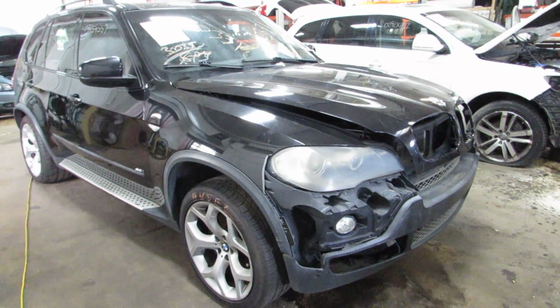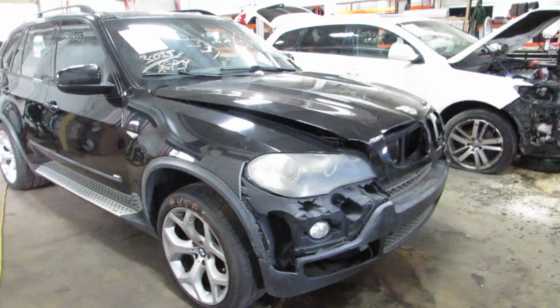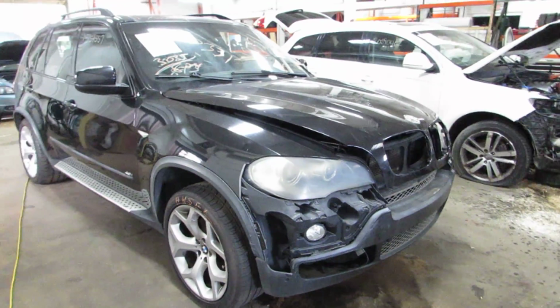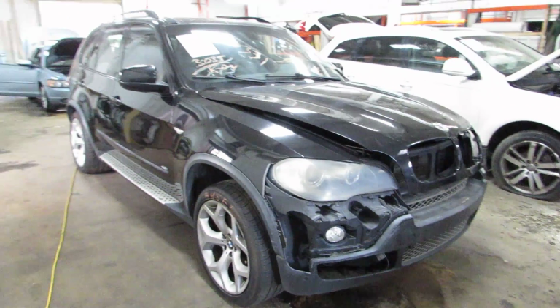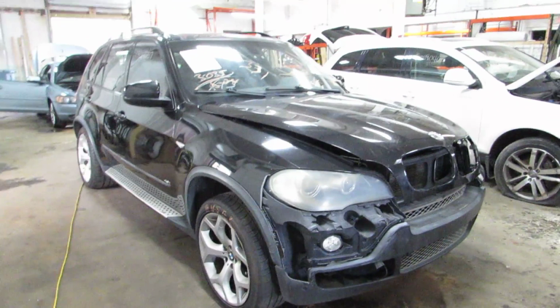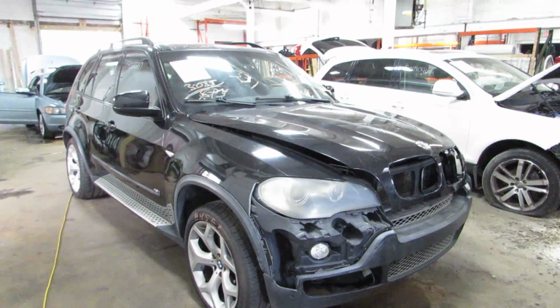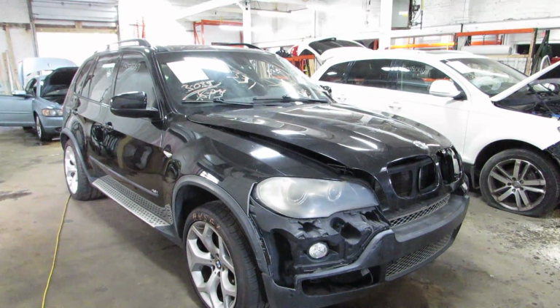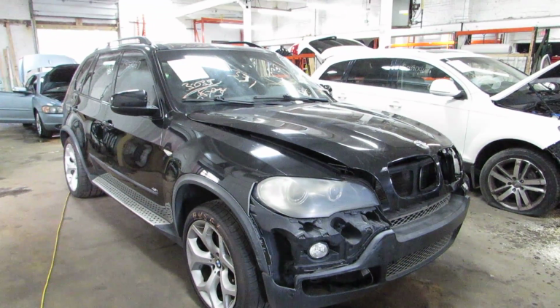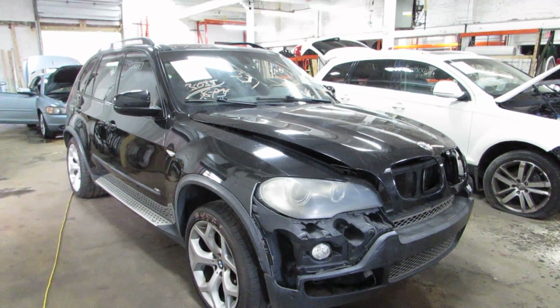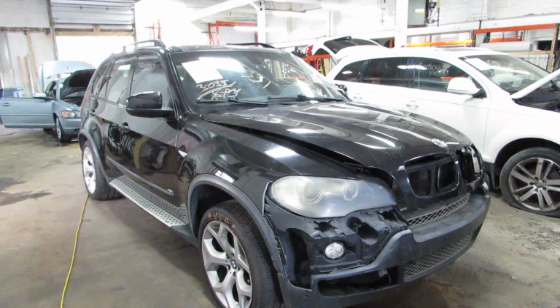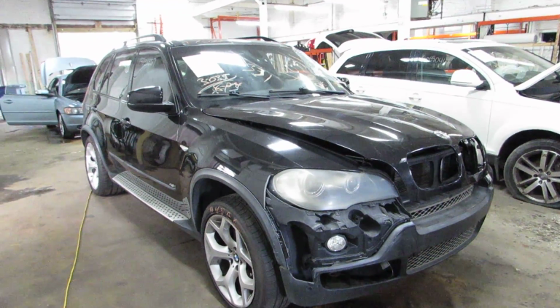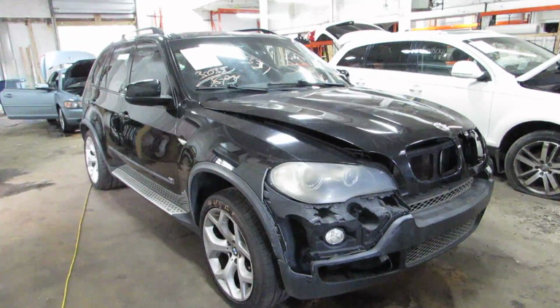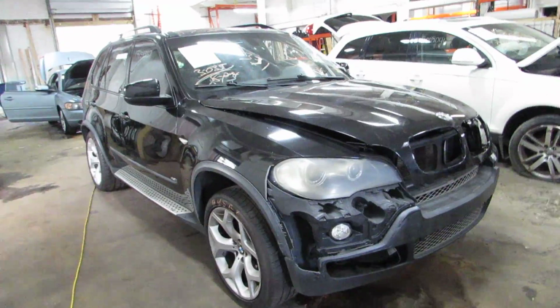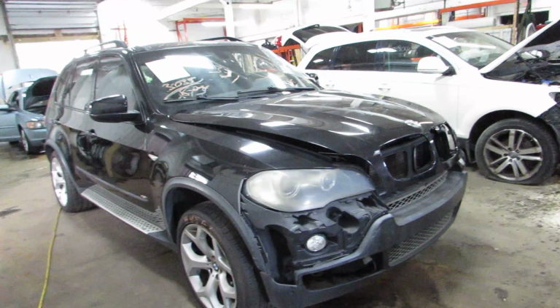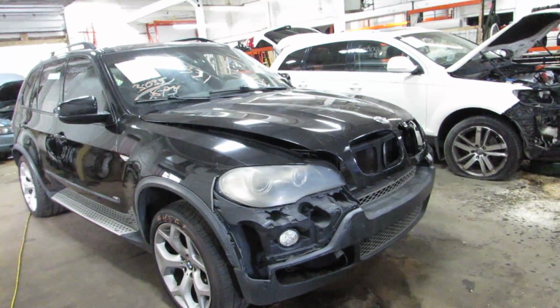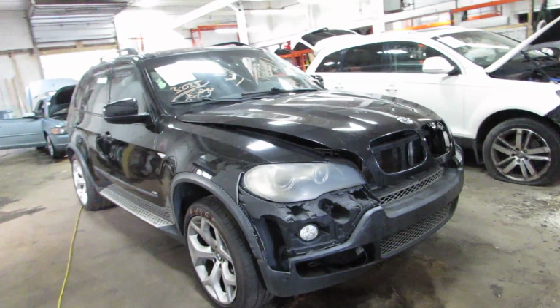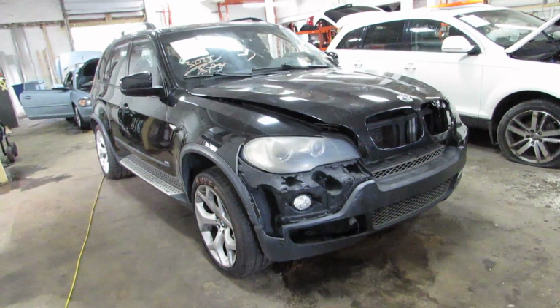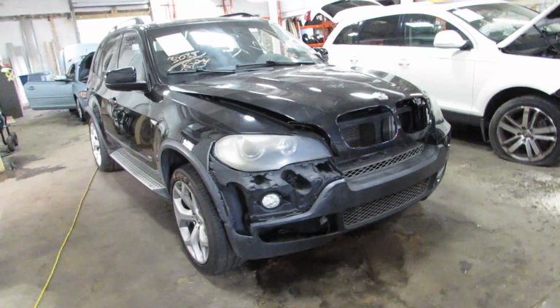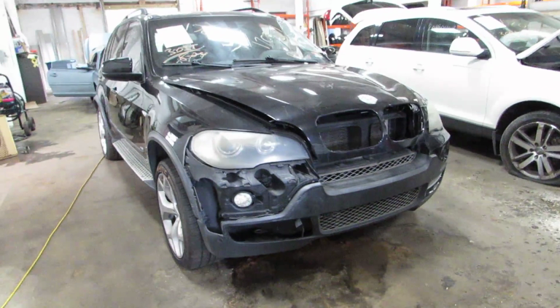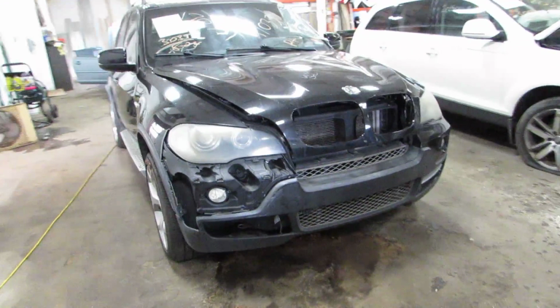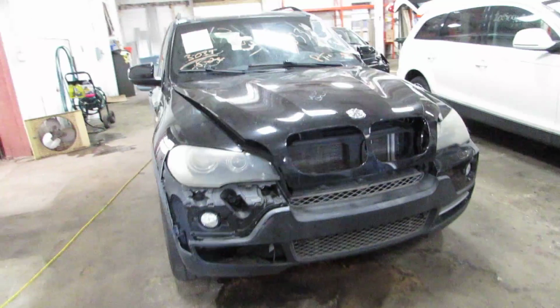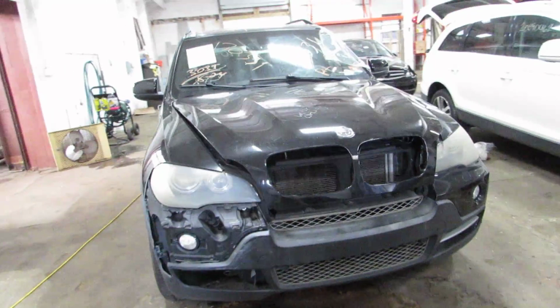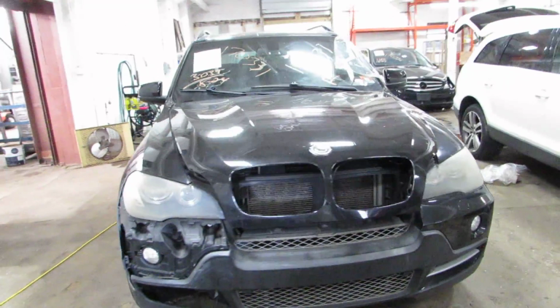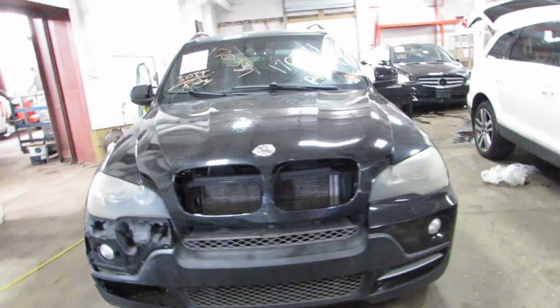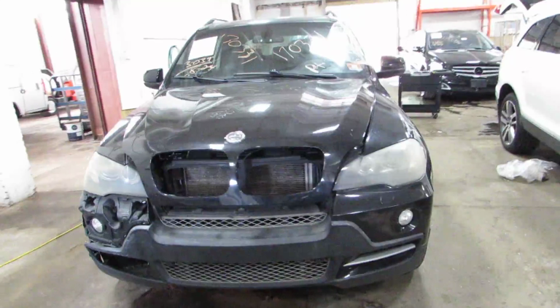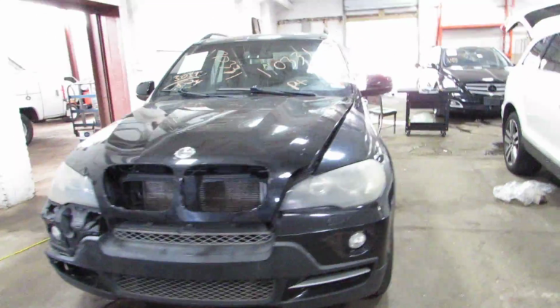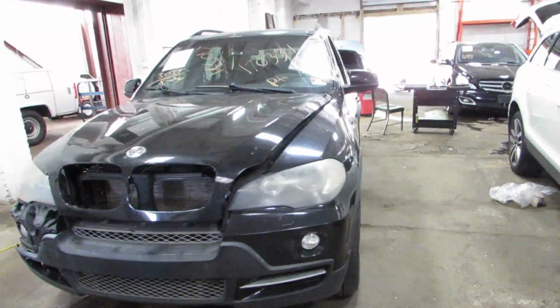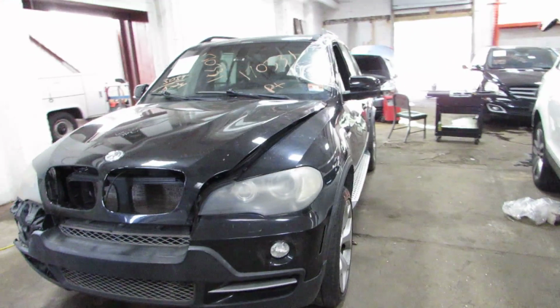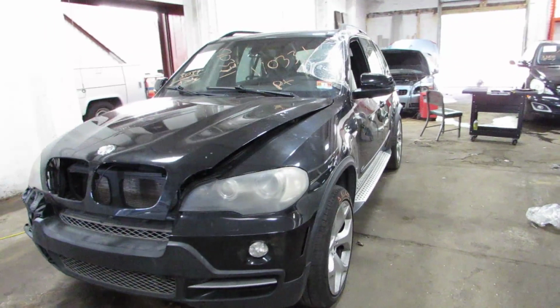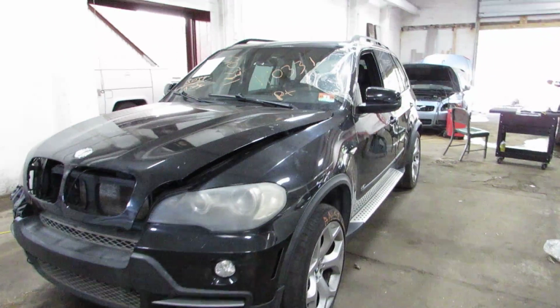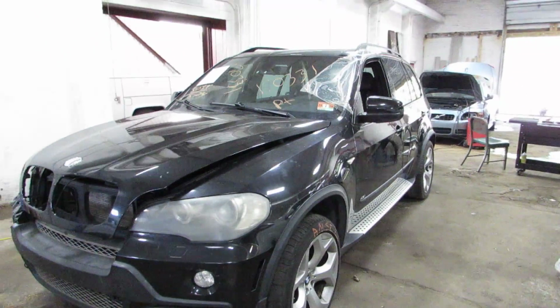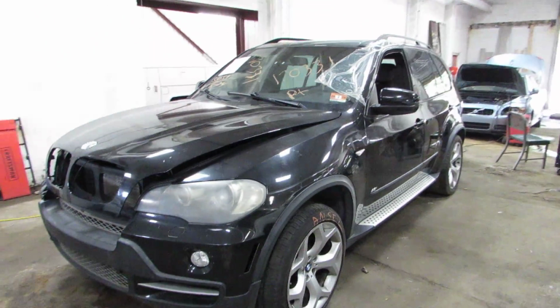Welcome to TOMS 4 and Auto Parts Video Parts River Inventory. Here I've got a 2008 BMW X5. This is a 4.8 liter engine — it's the big V8 motor. Nice car, all wheel drive.